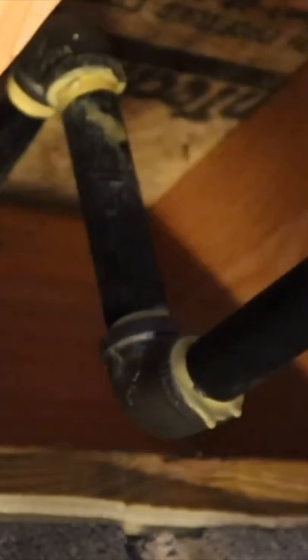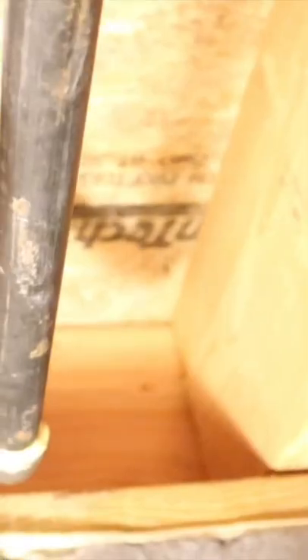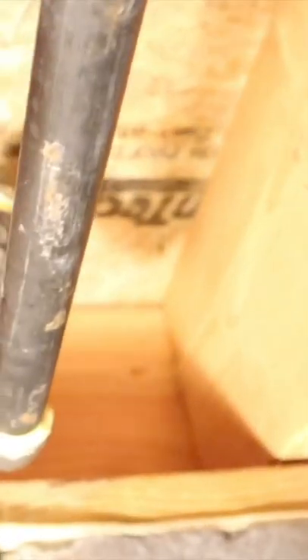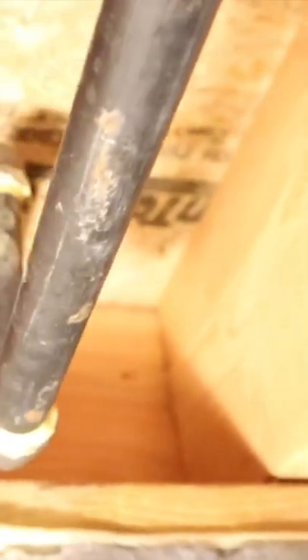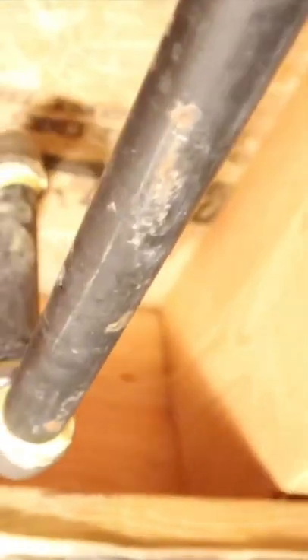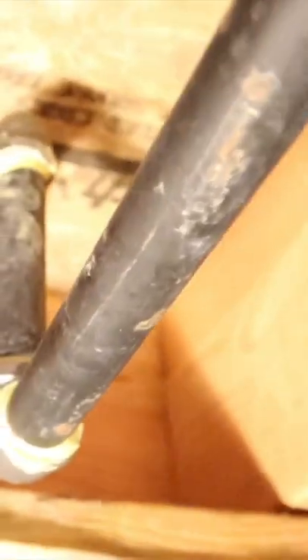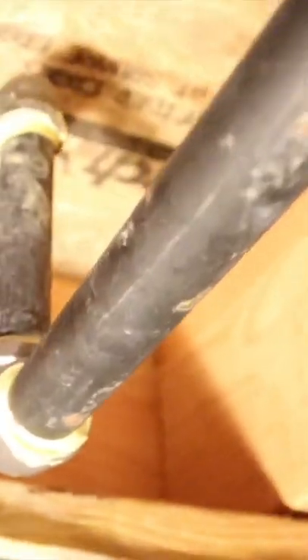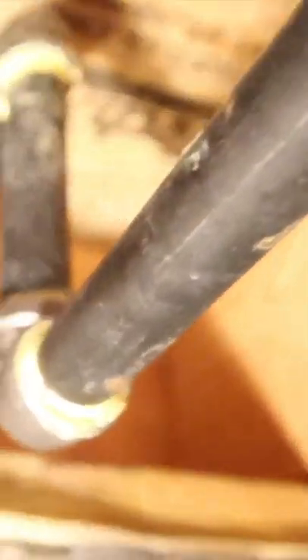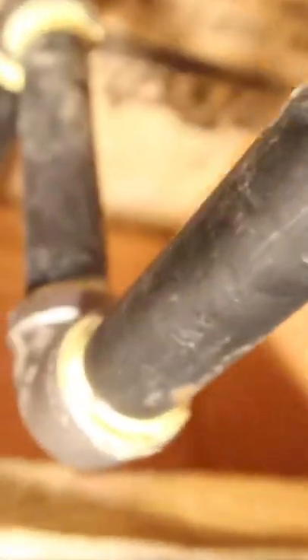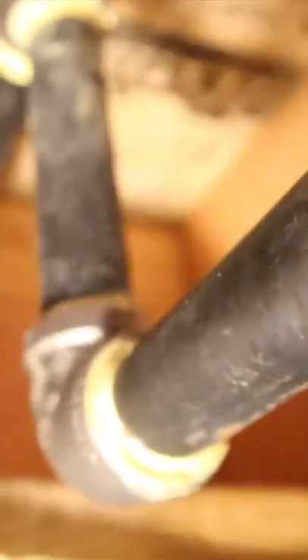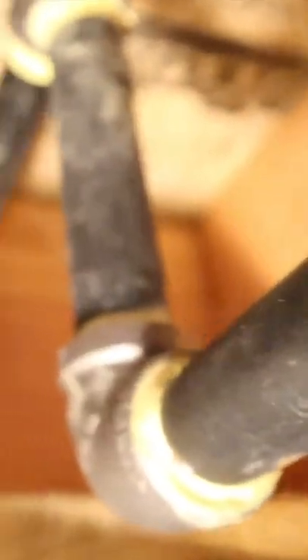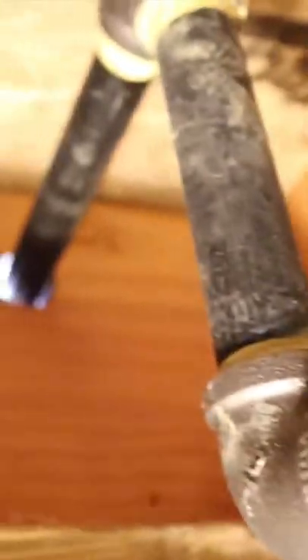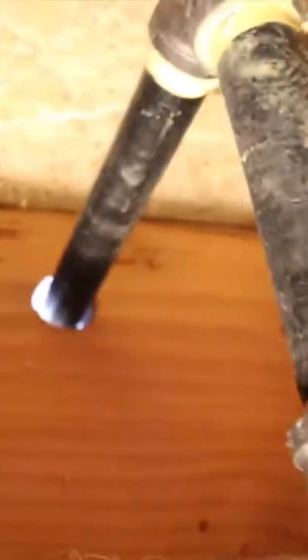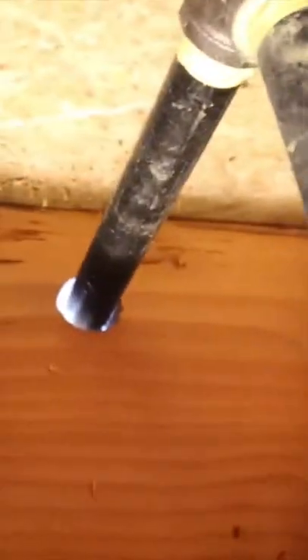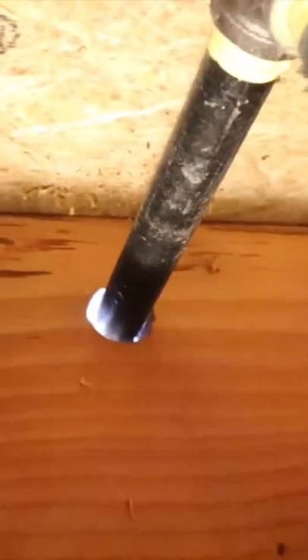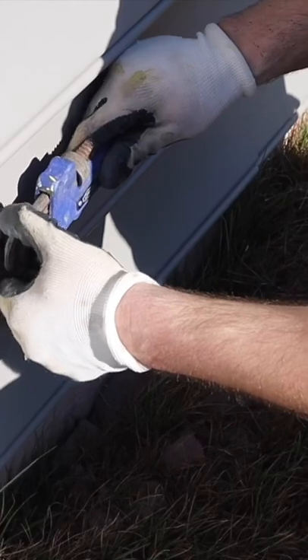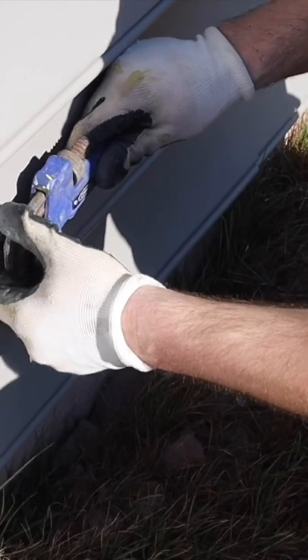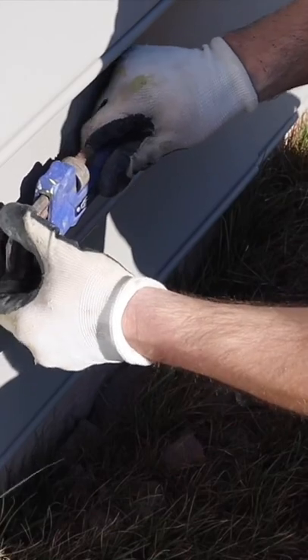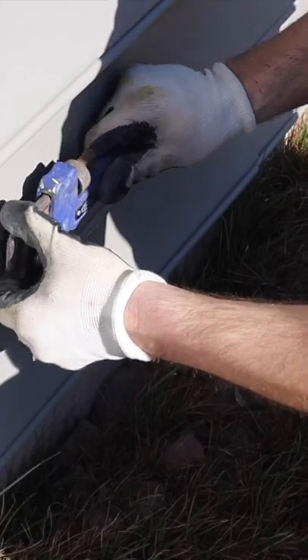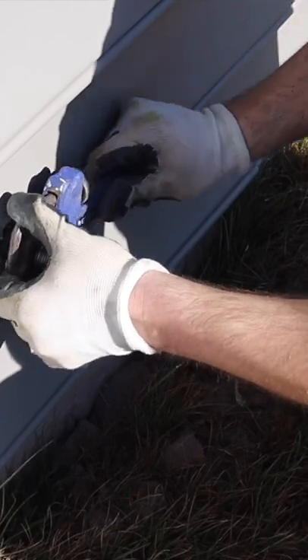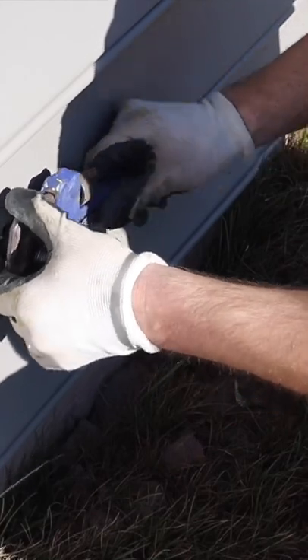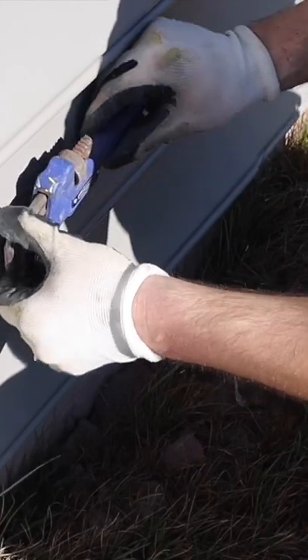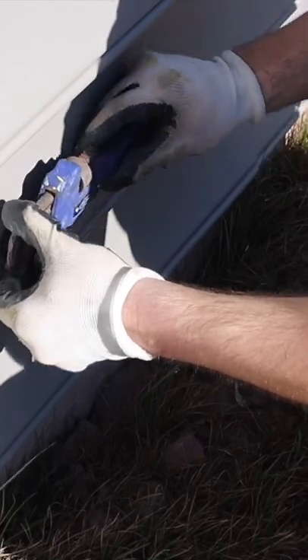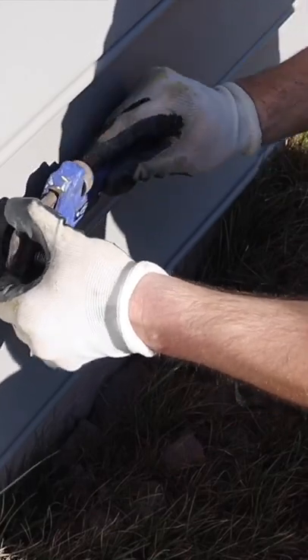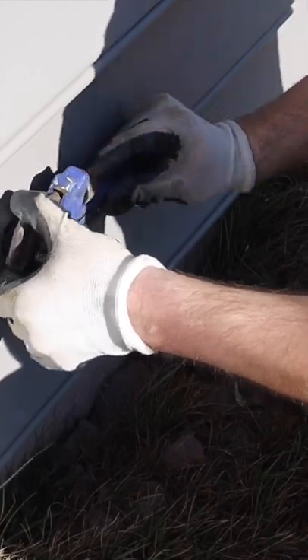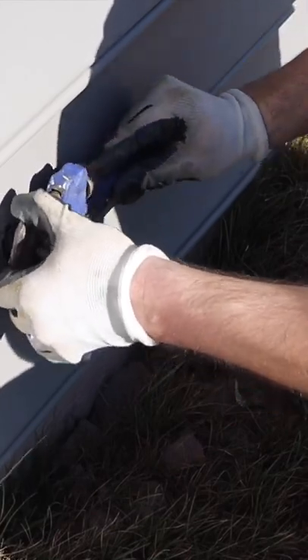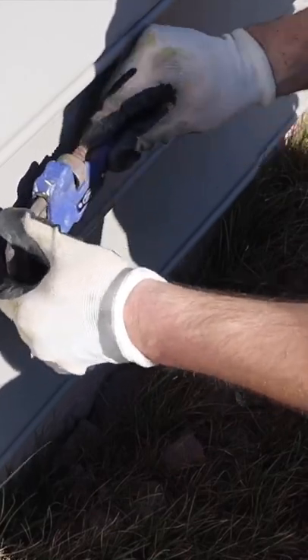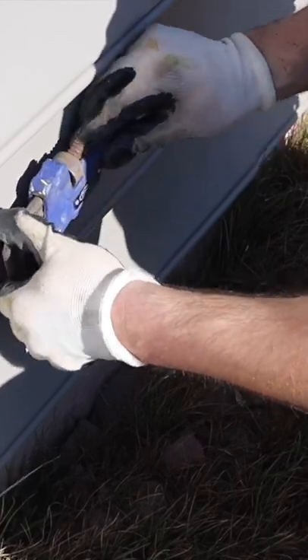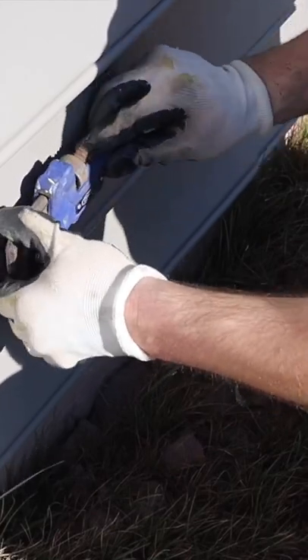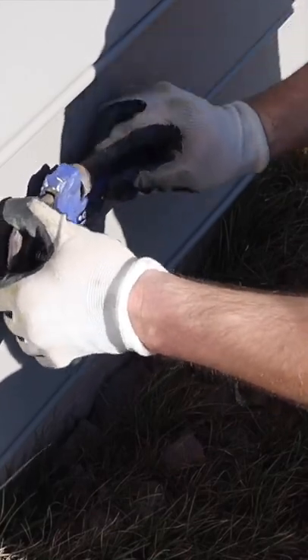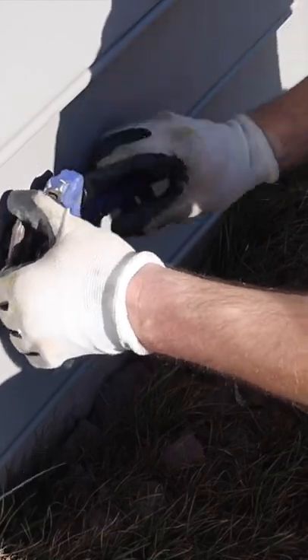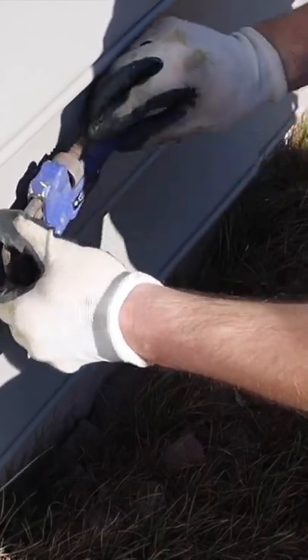As you can see, that gives me a nice run to the outside. I'm just going to go ahead and finish tightening this up with my pipe wrench.